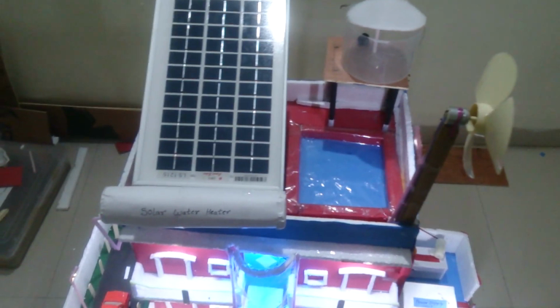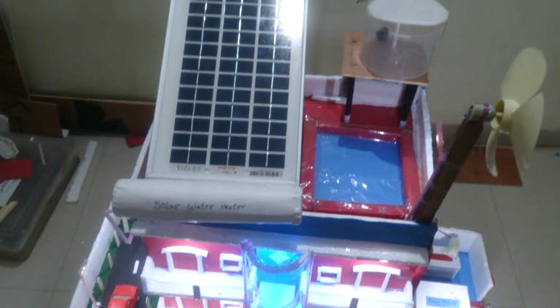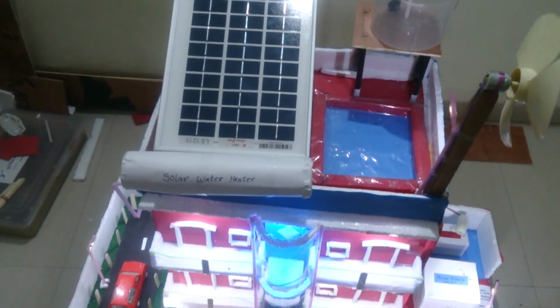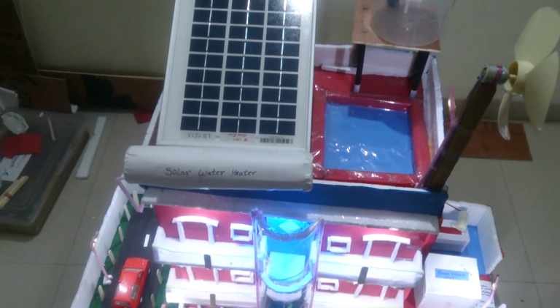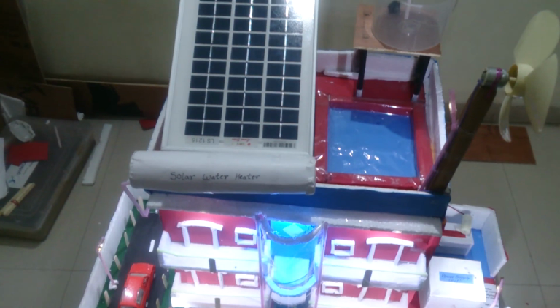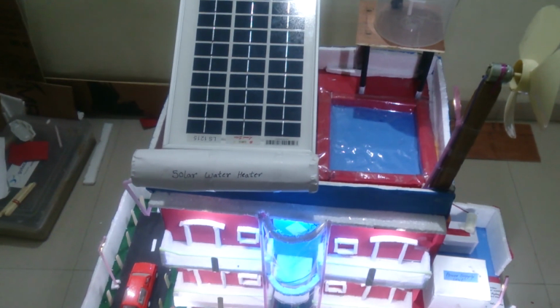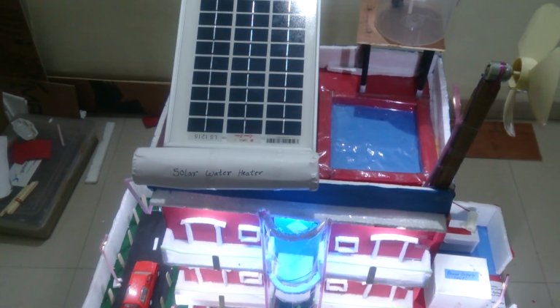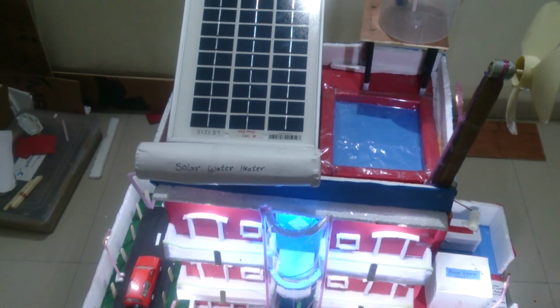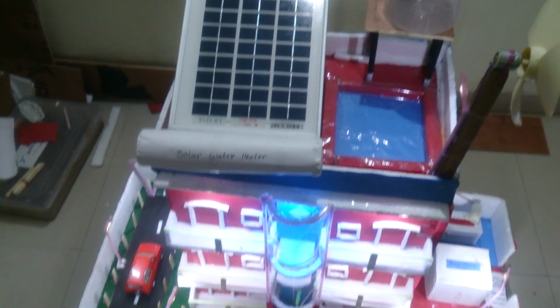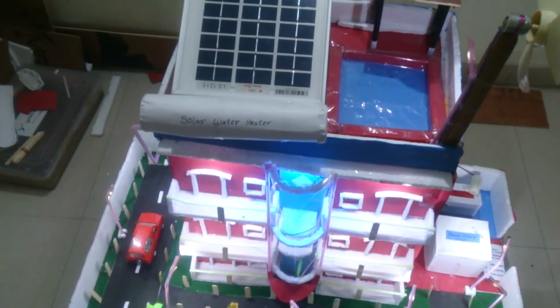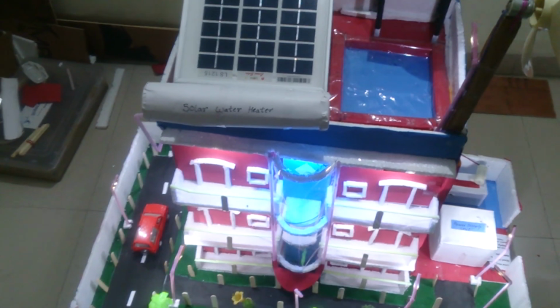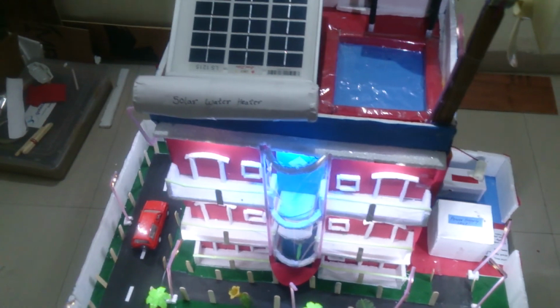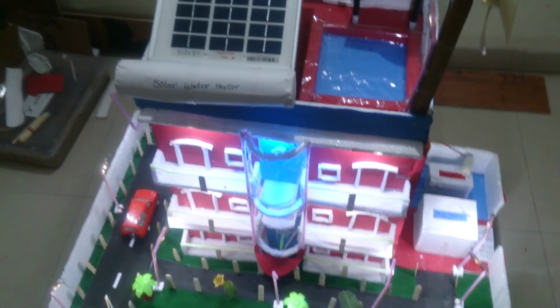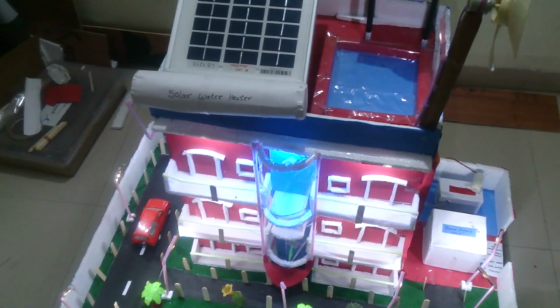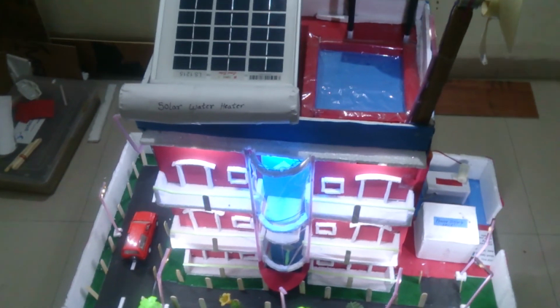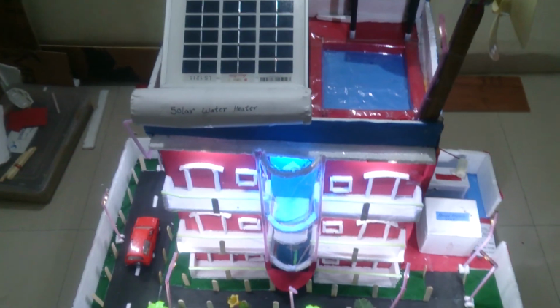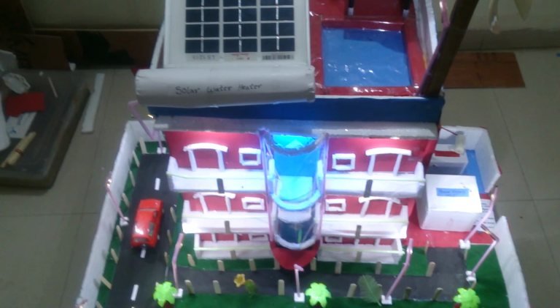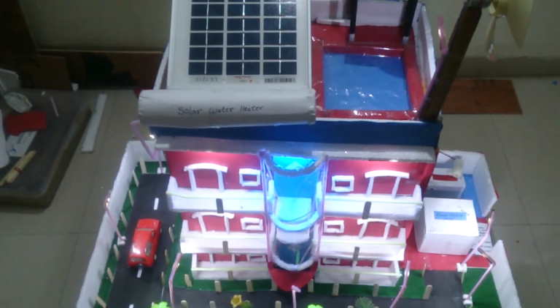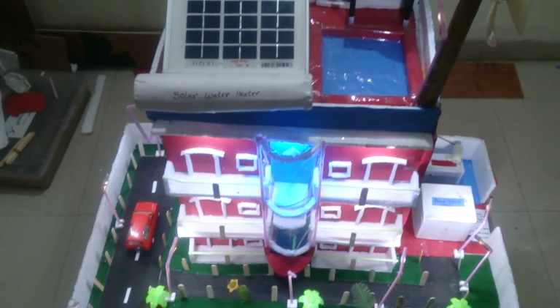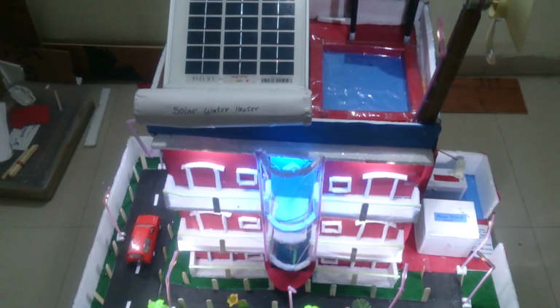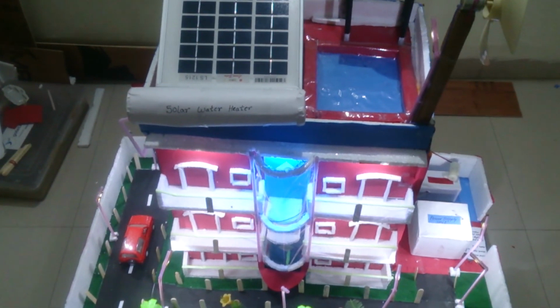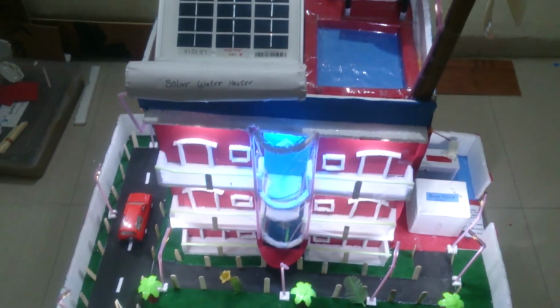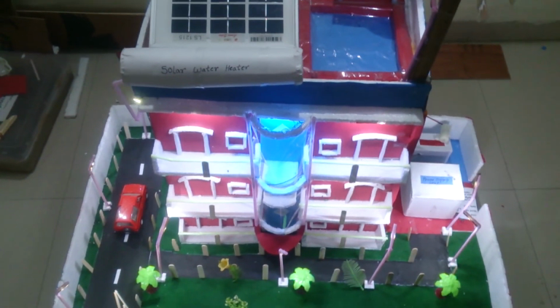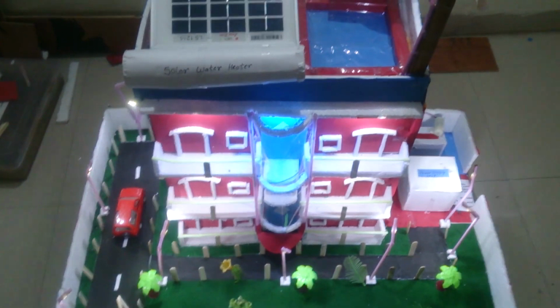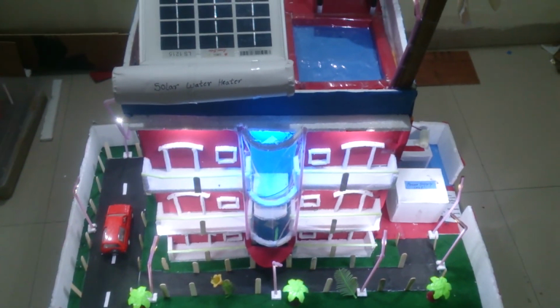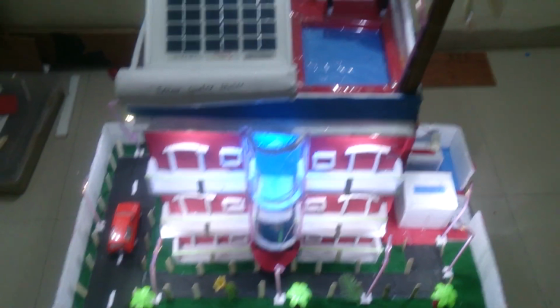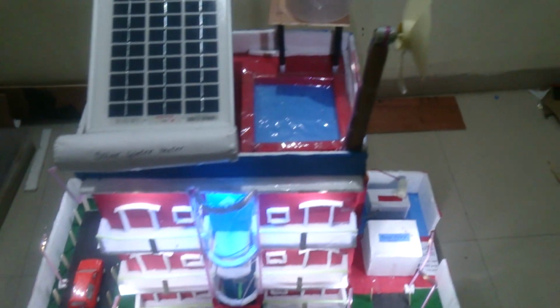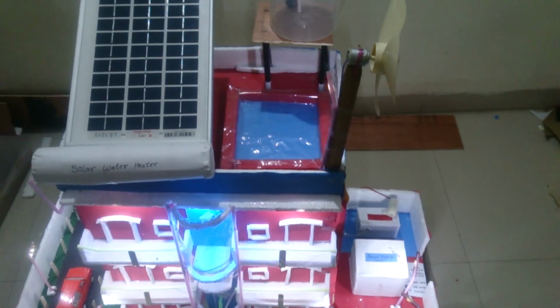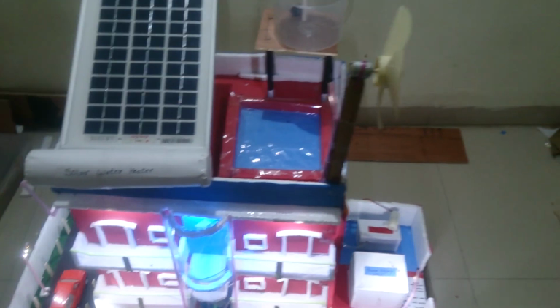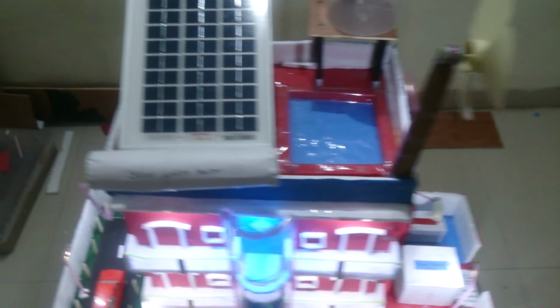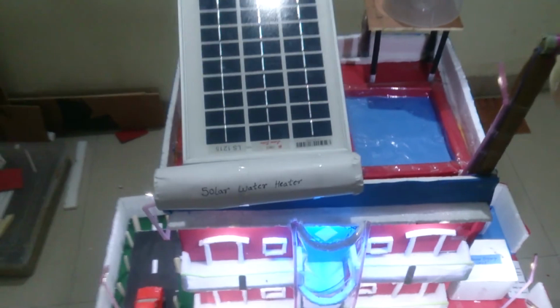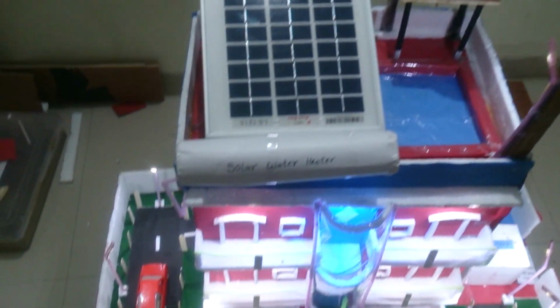Through the solar panels we also attach solar water heaters, so that the building will use this hot water for their purposes, and through this pipe.